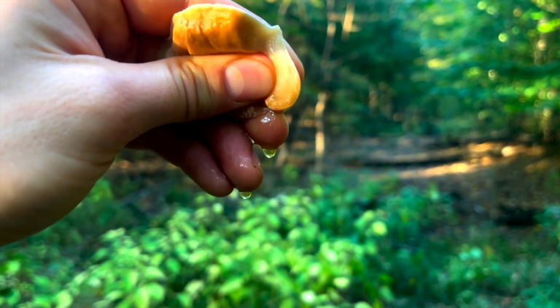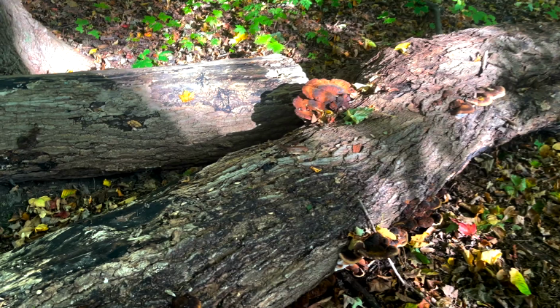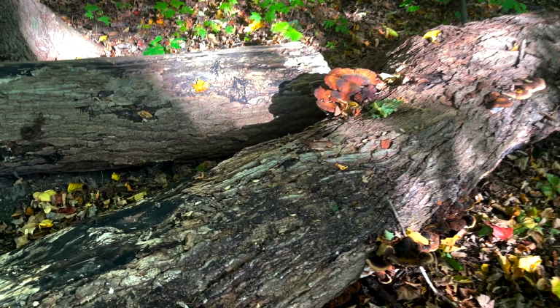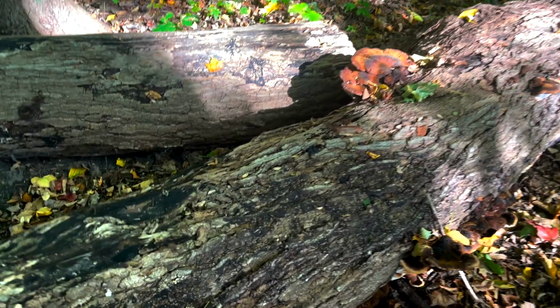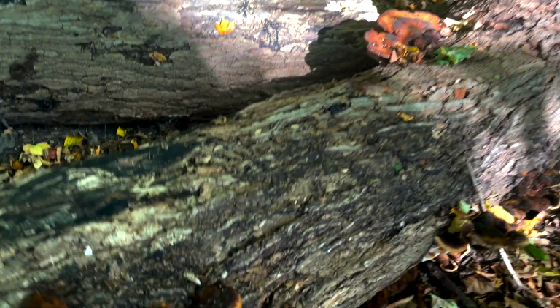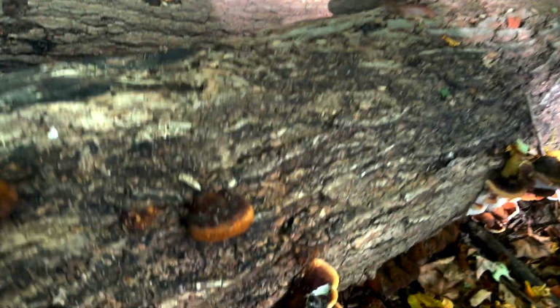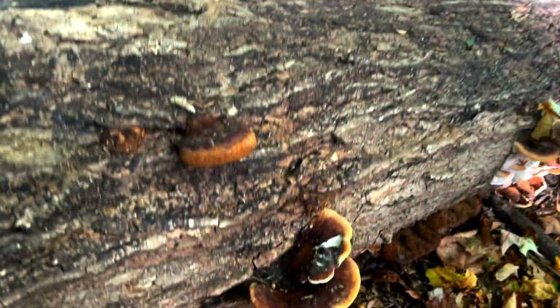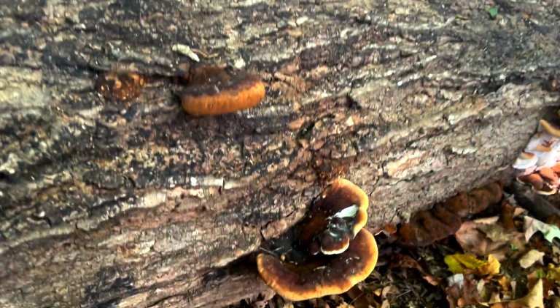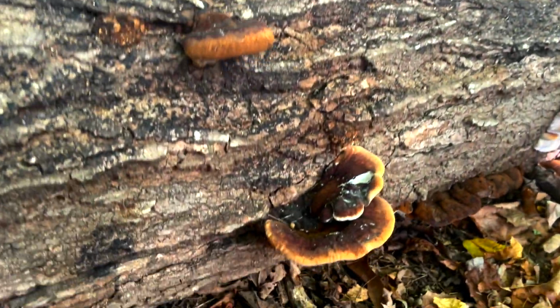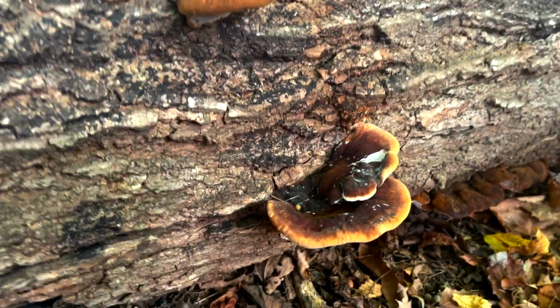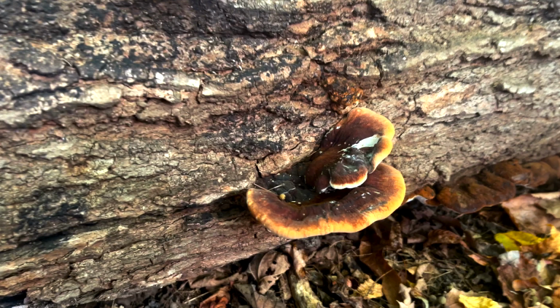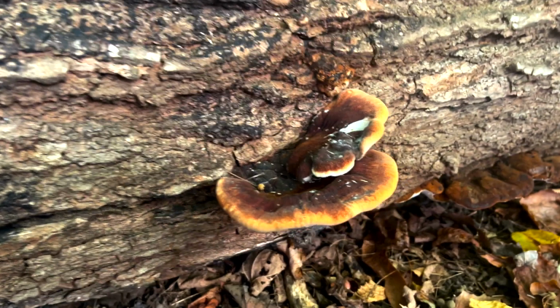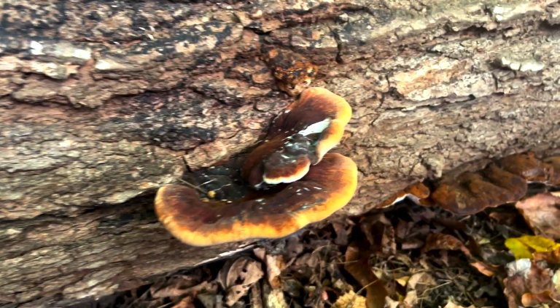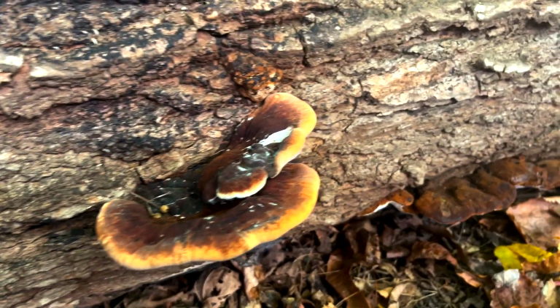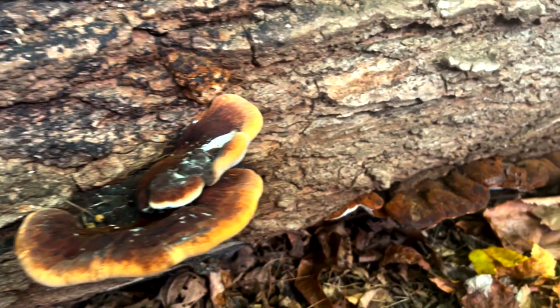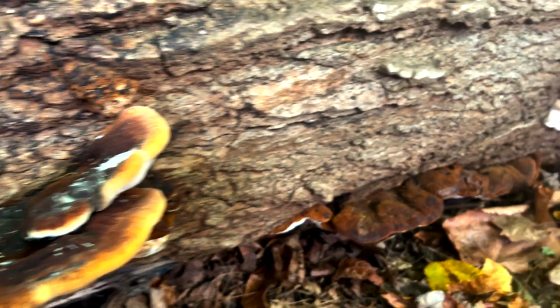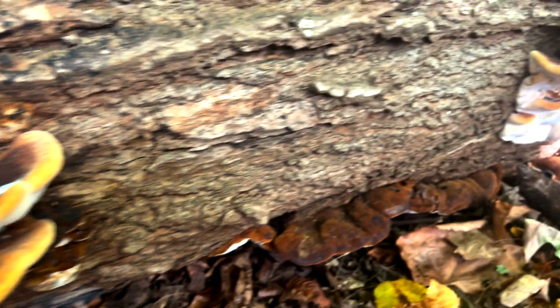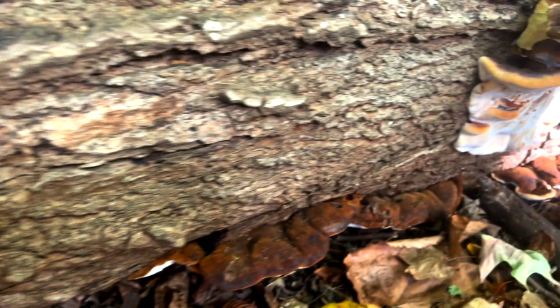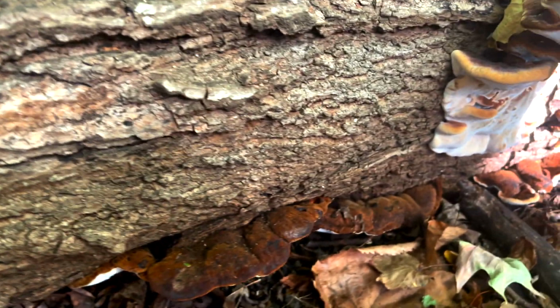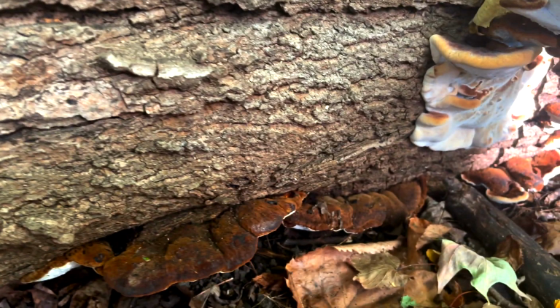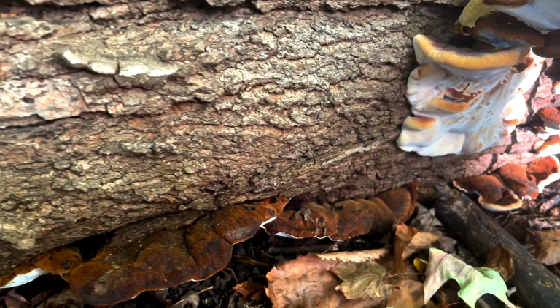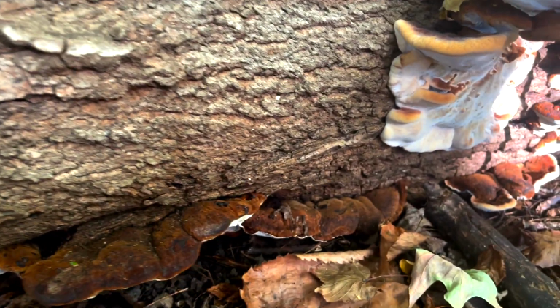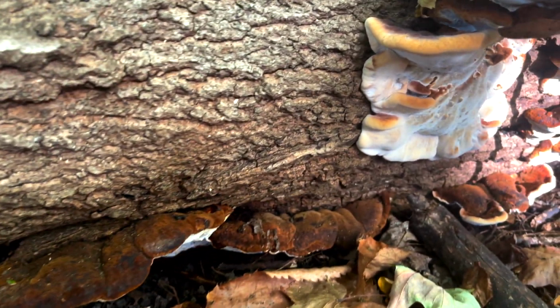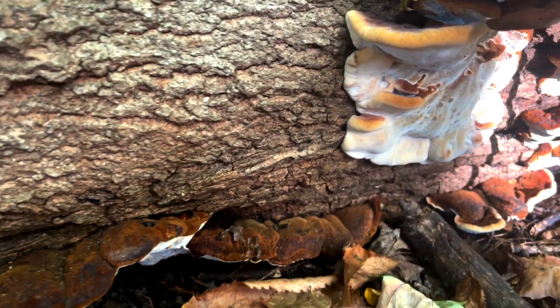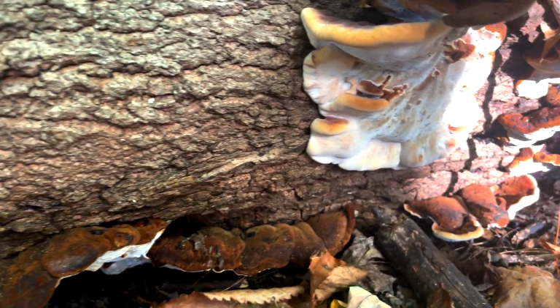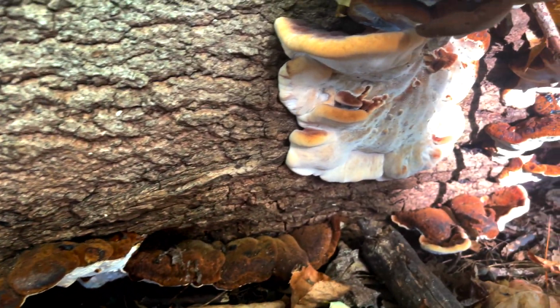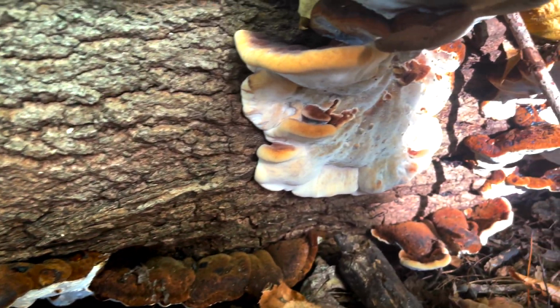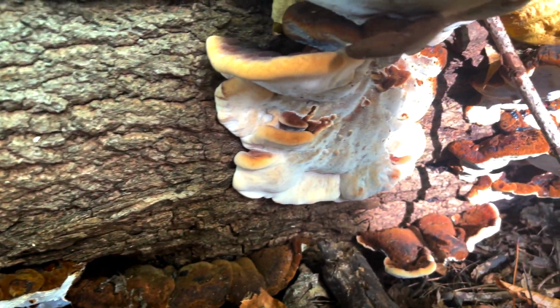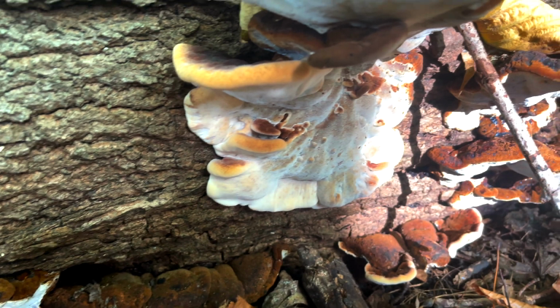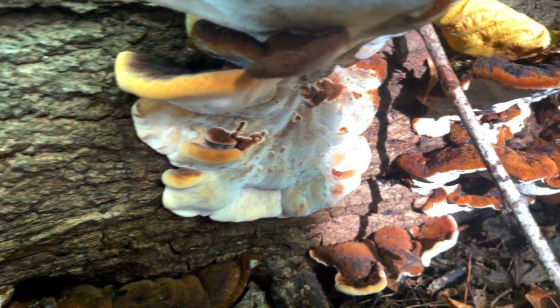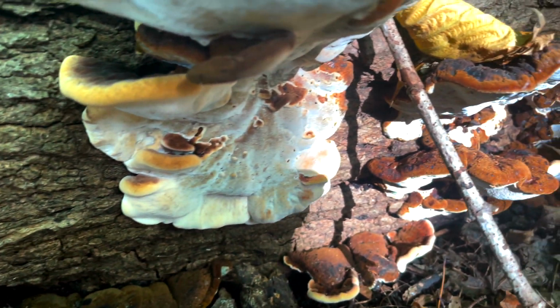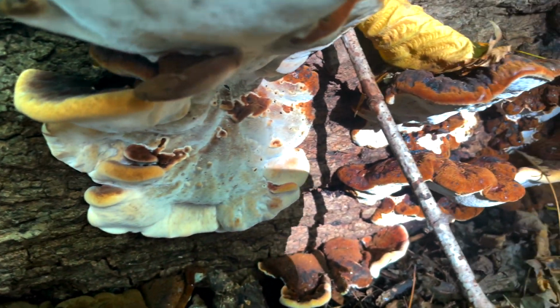This mushroom produces a white spore print and on the underside of the cap you'll notice a white pore surface which will bruise a brownish color.